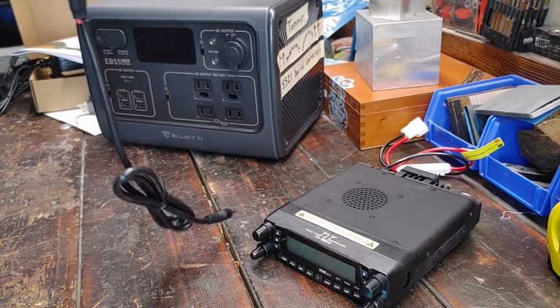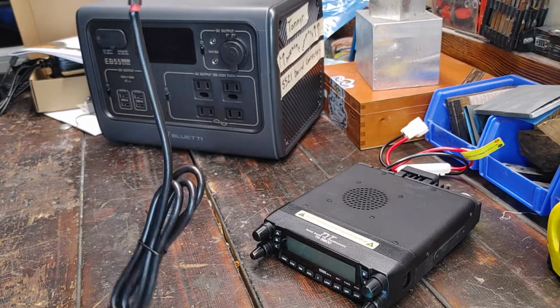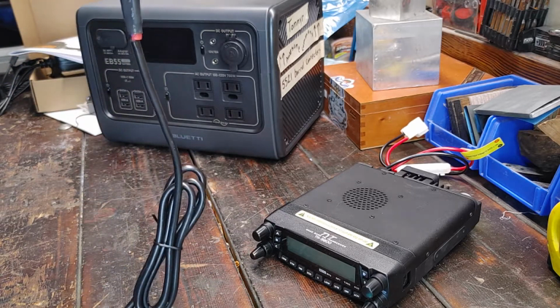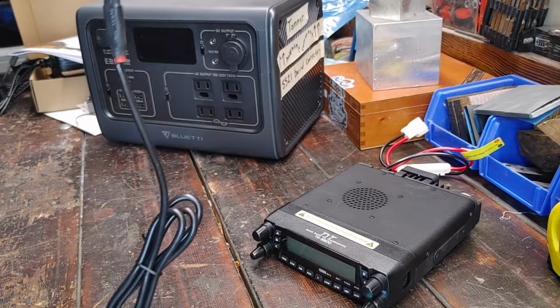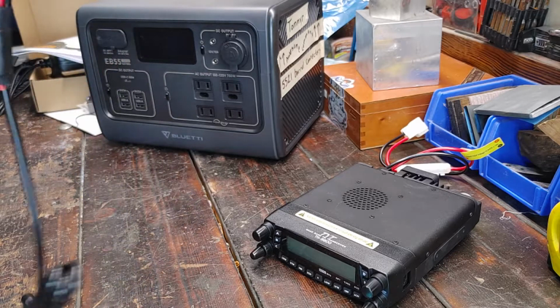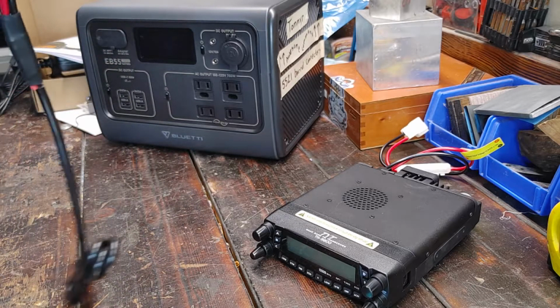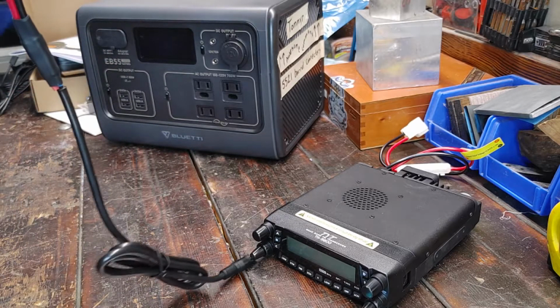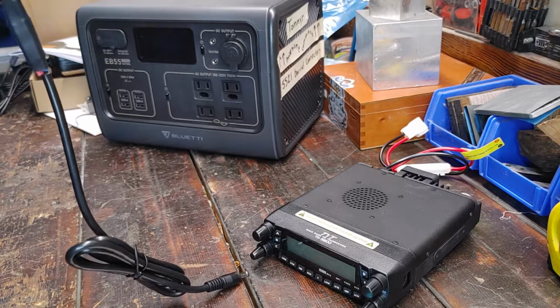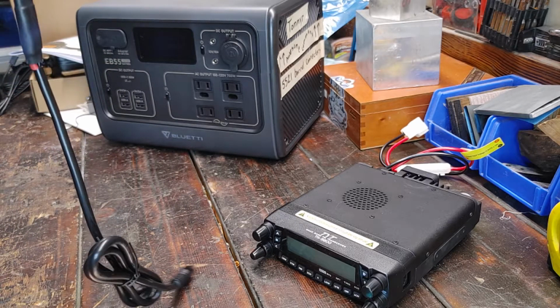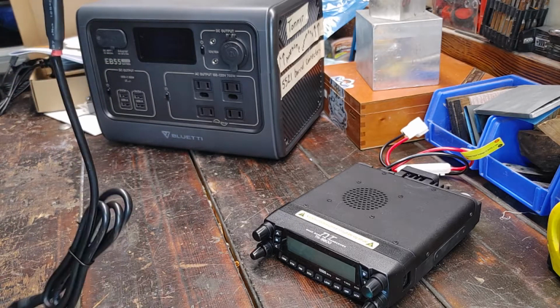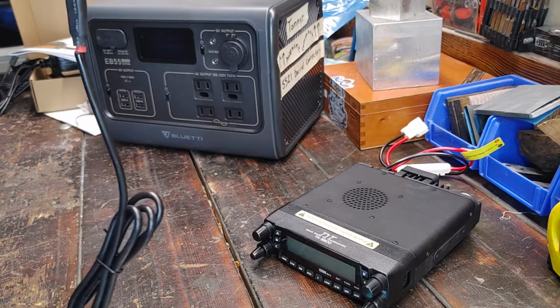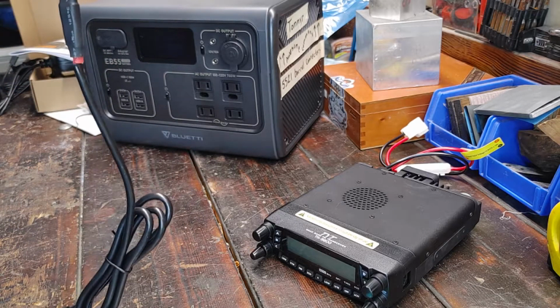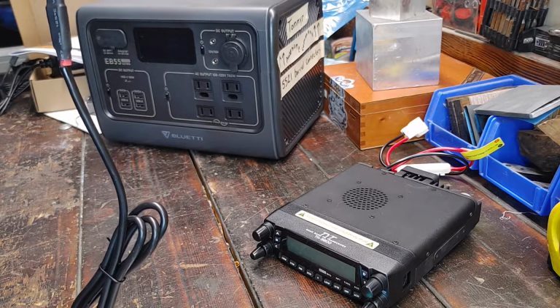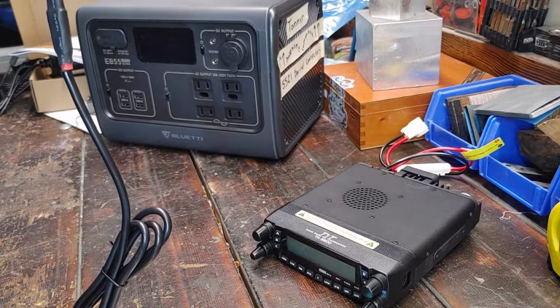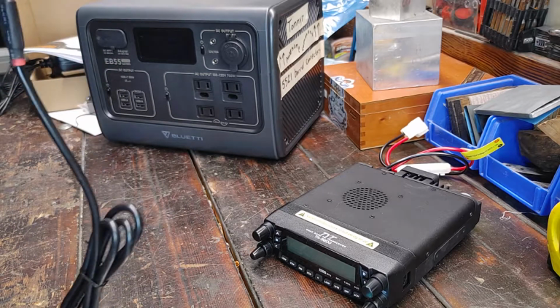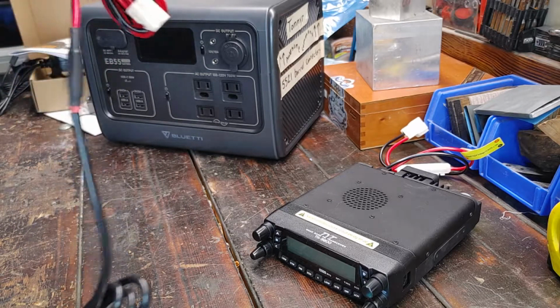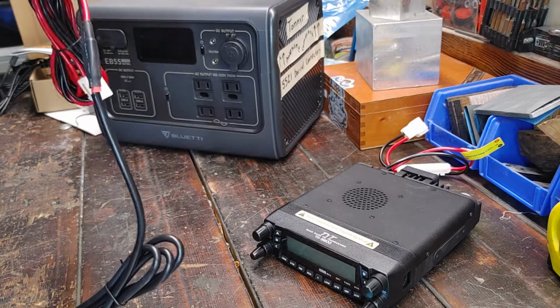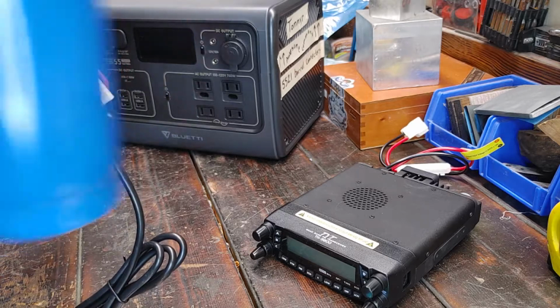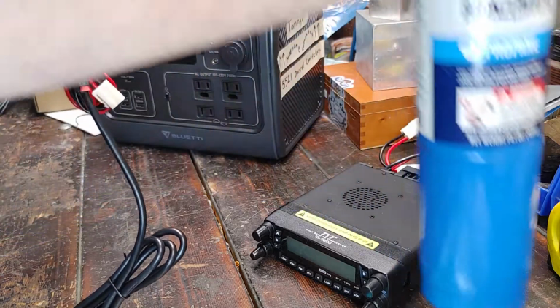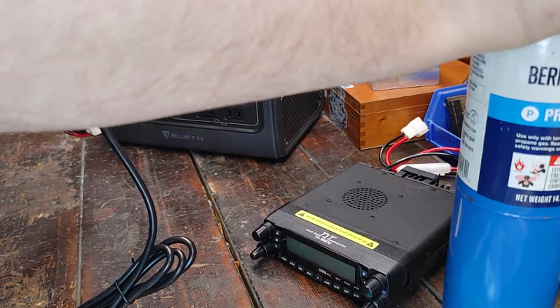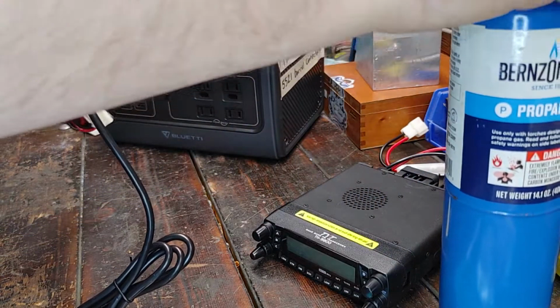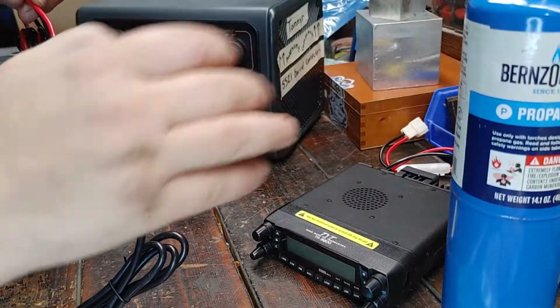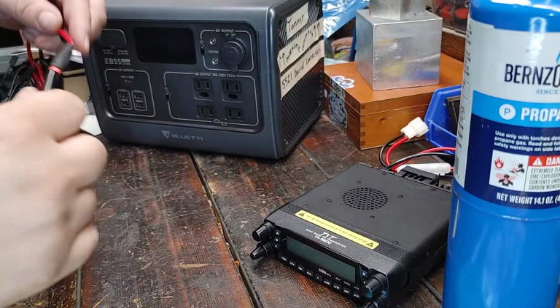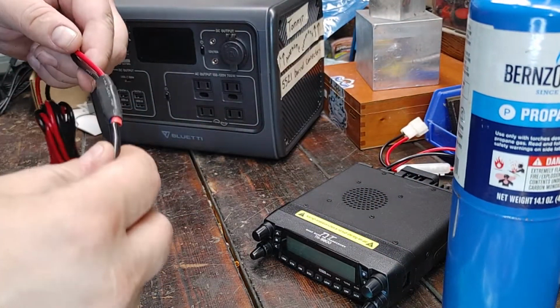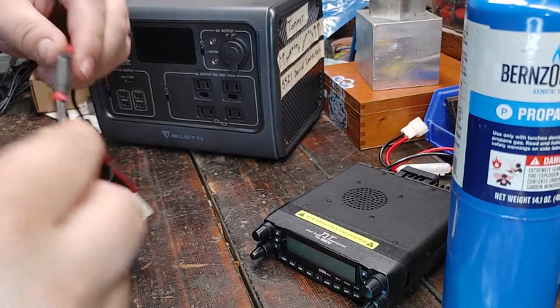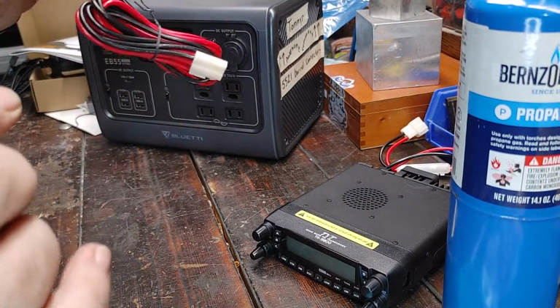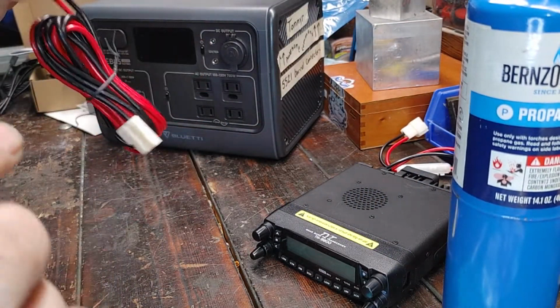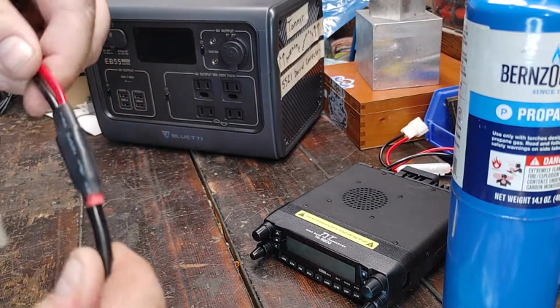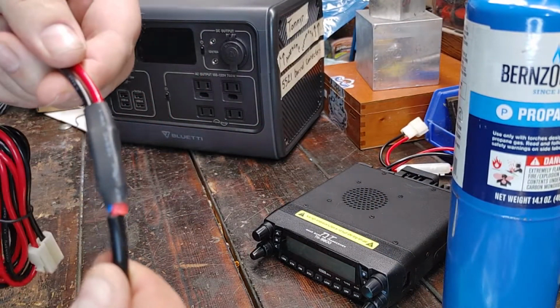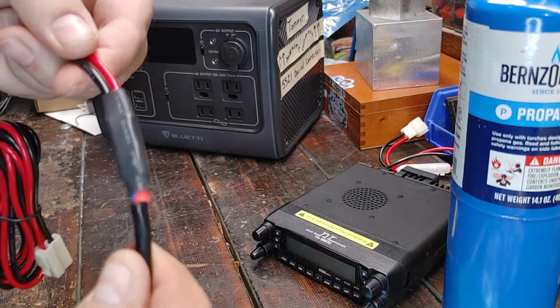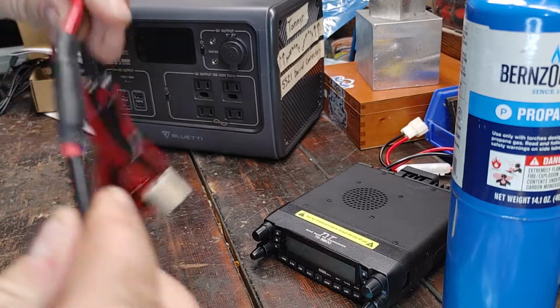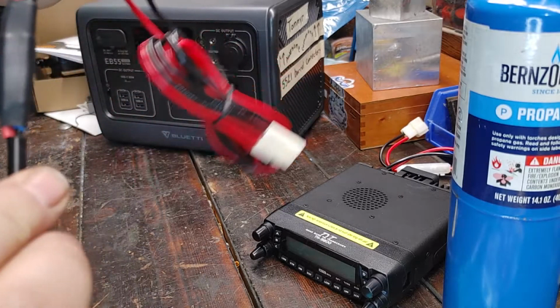All right. This shrinks like a wiener on a cold day. So that's not too bad, huh?